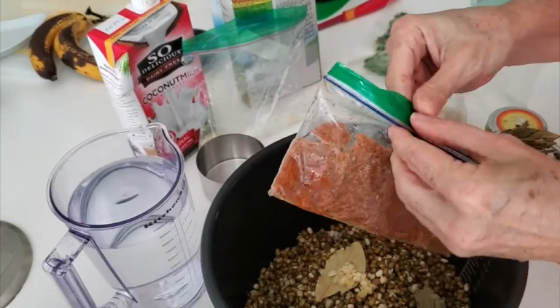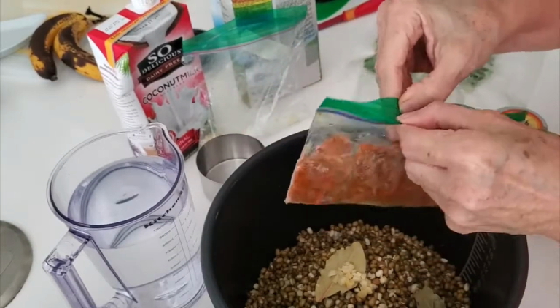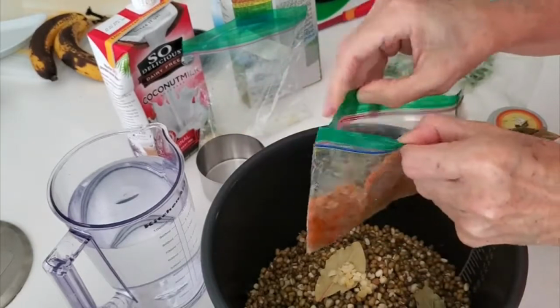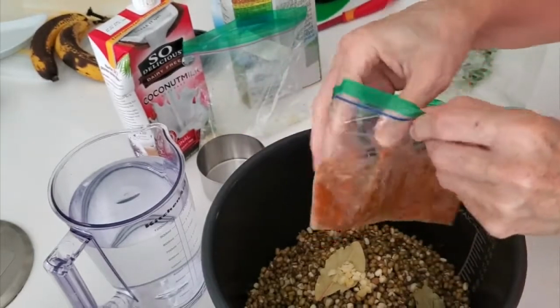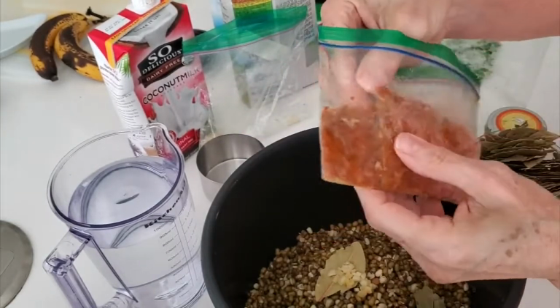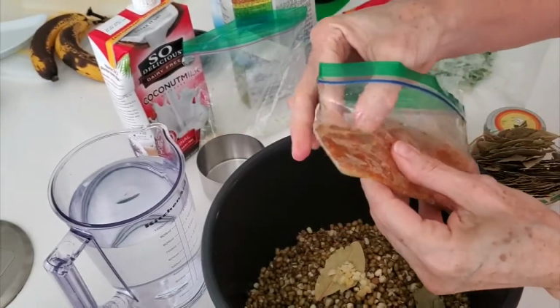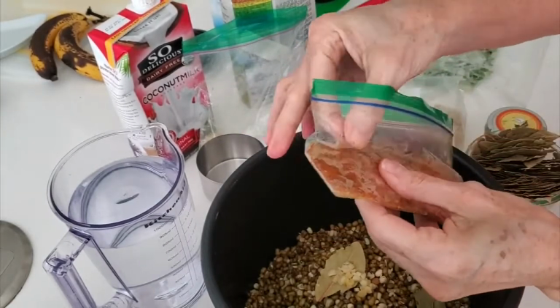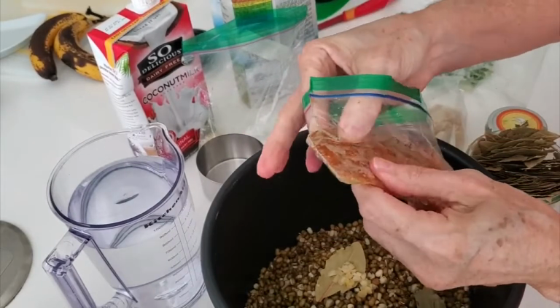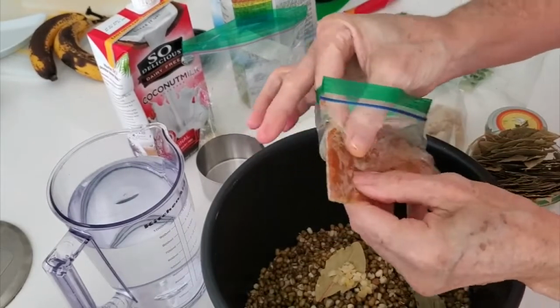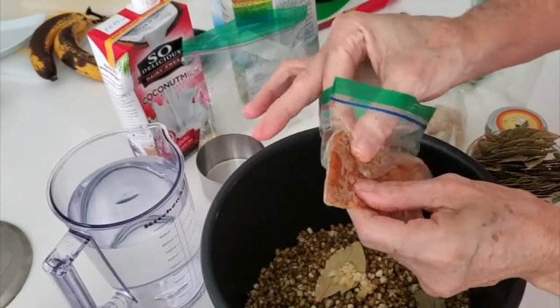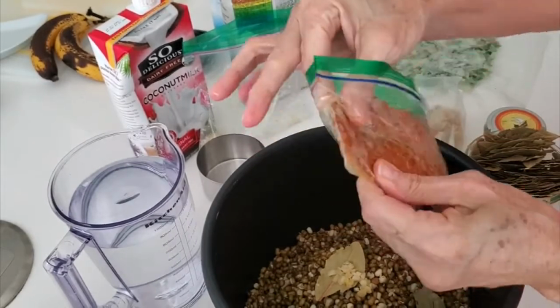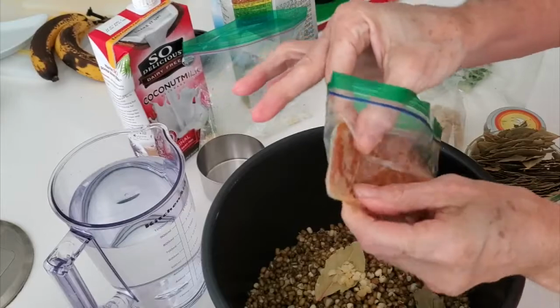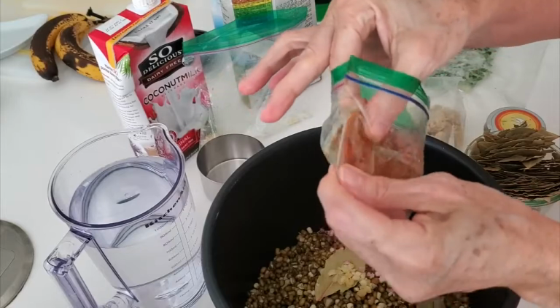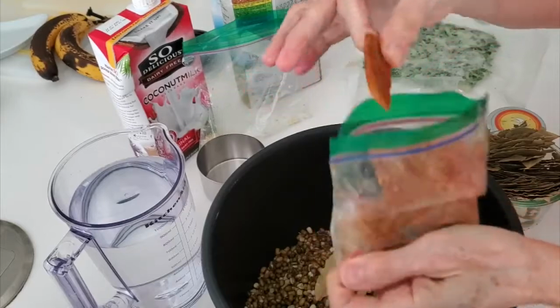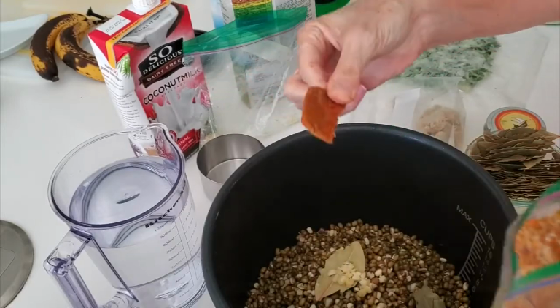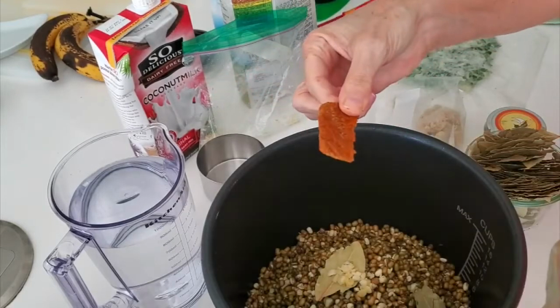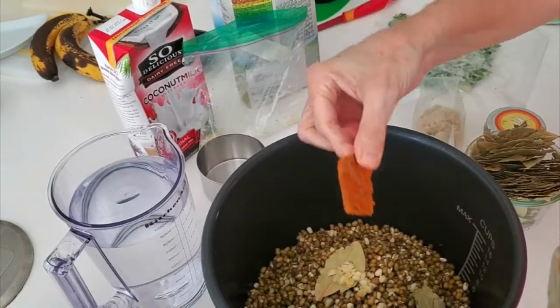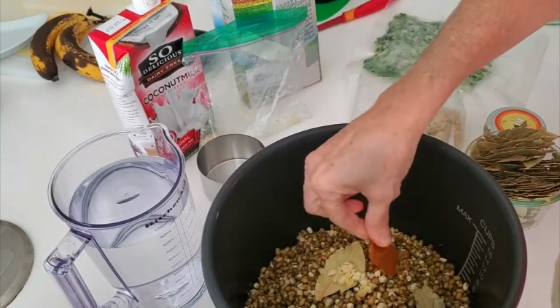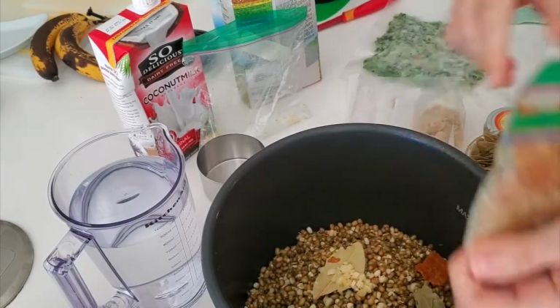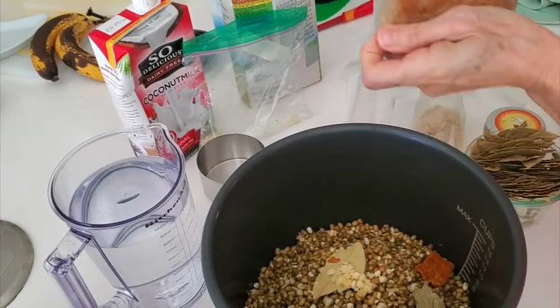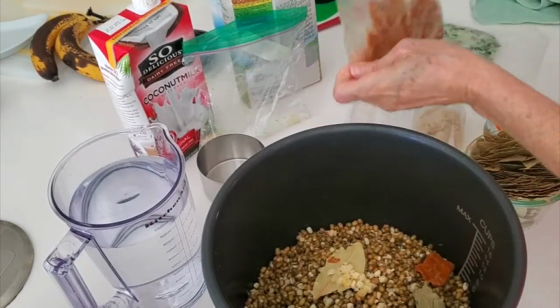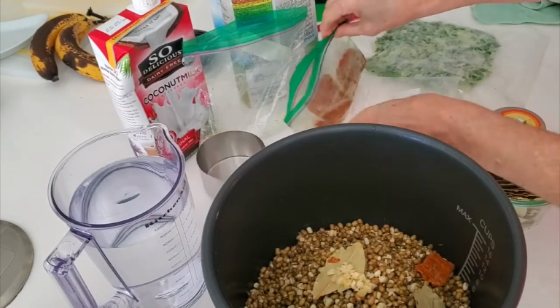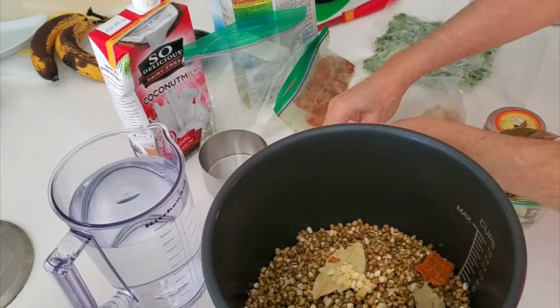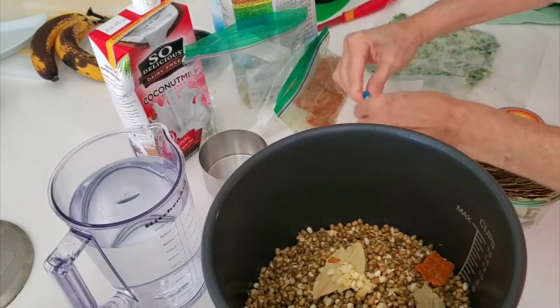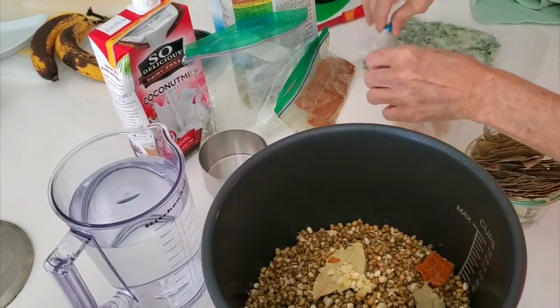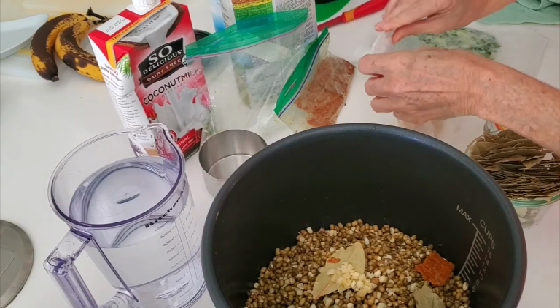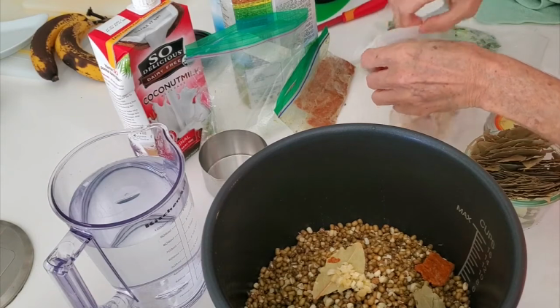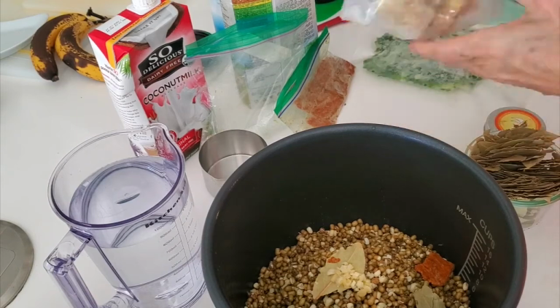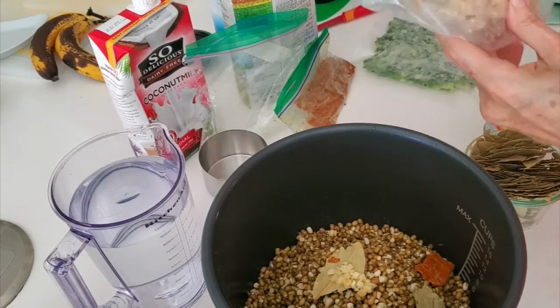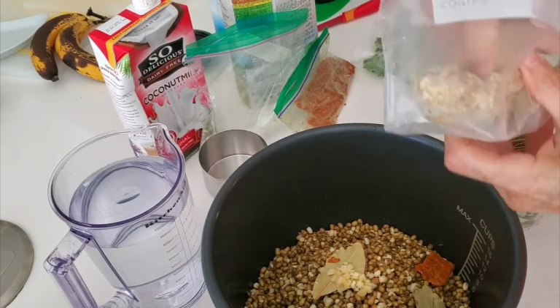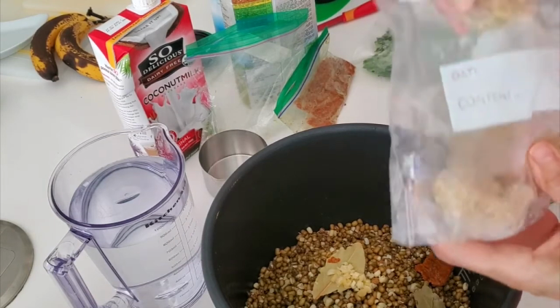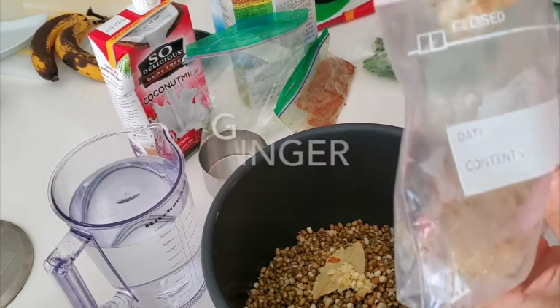Chopped ginger too — I usually freeze it in tiny ice cubes and keep them in bags. Some of them I put in airtight bags; I vacuum pack them.